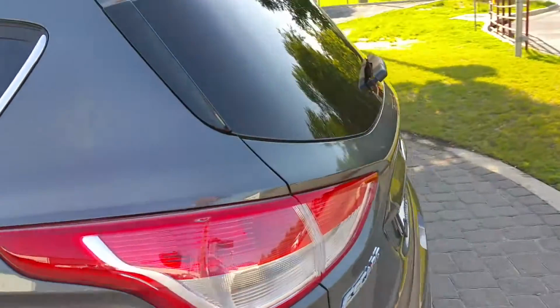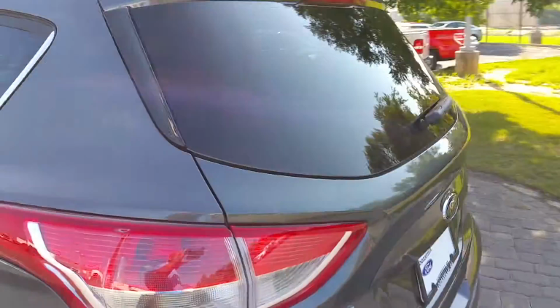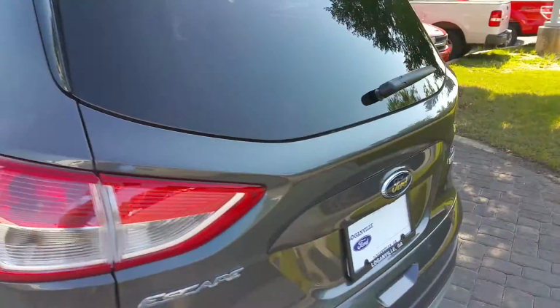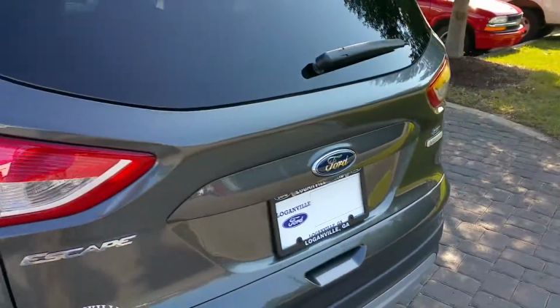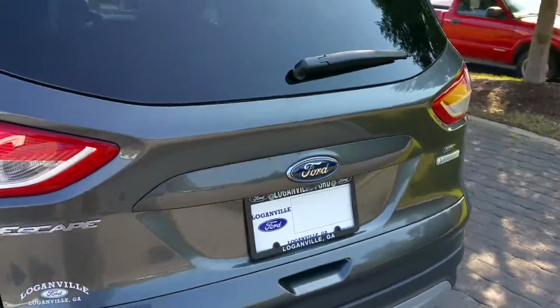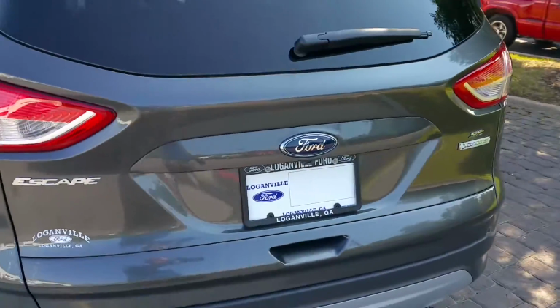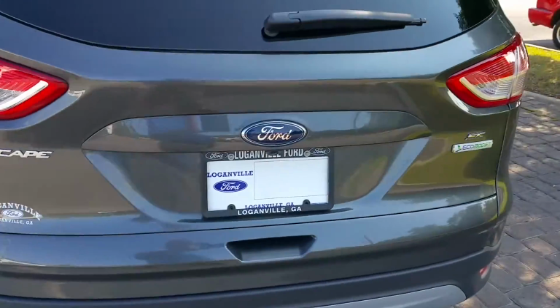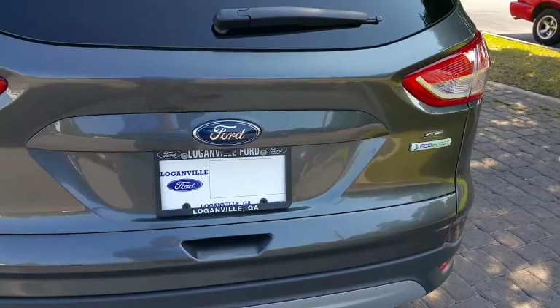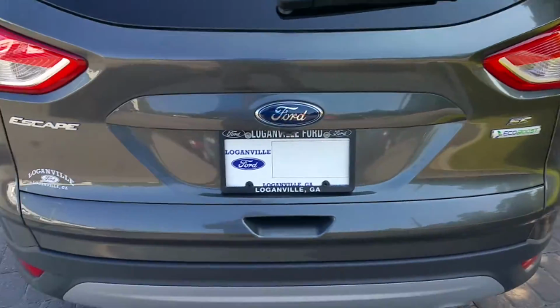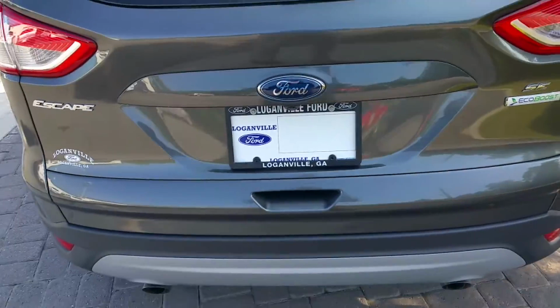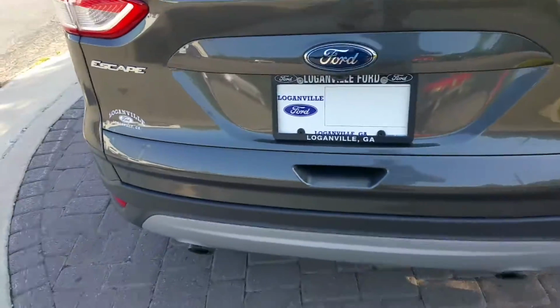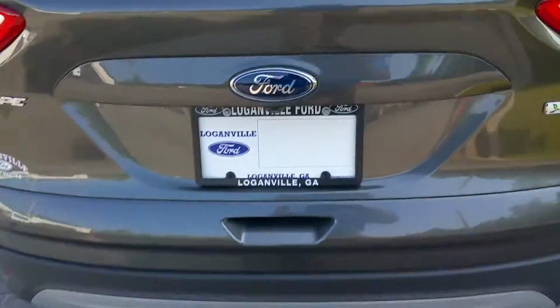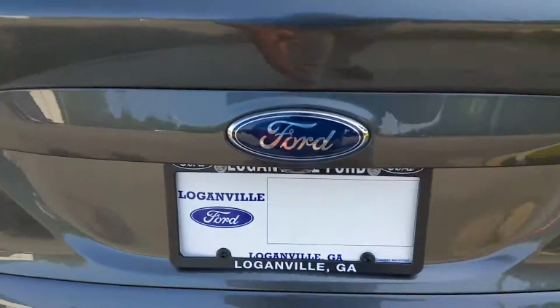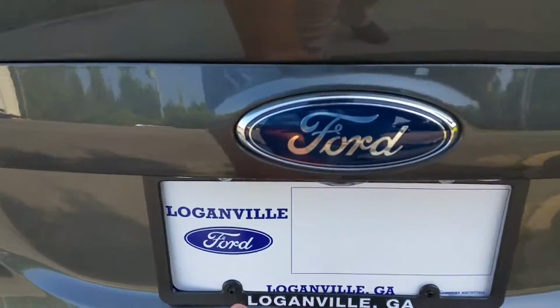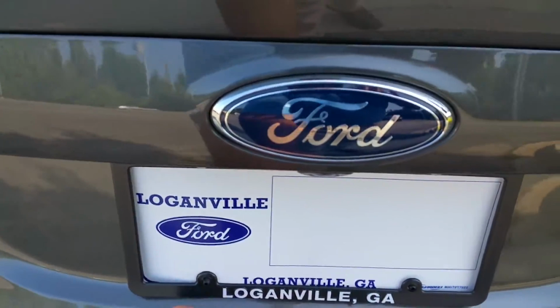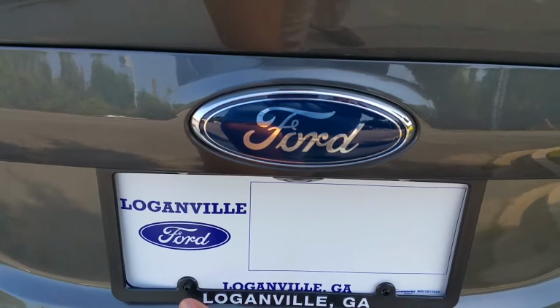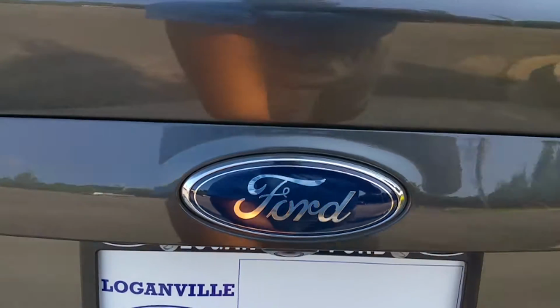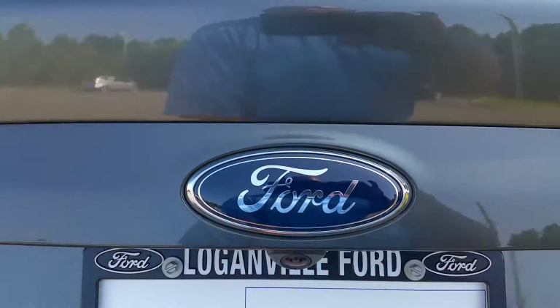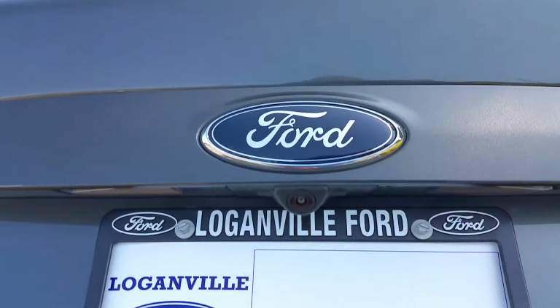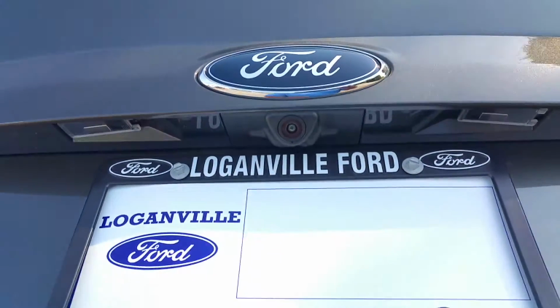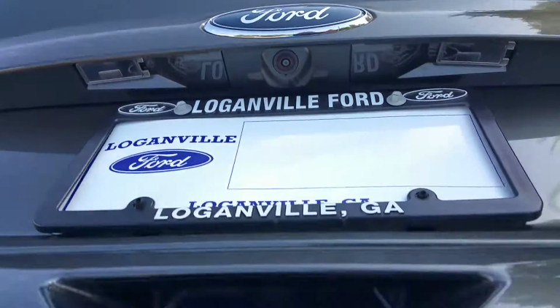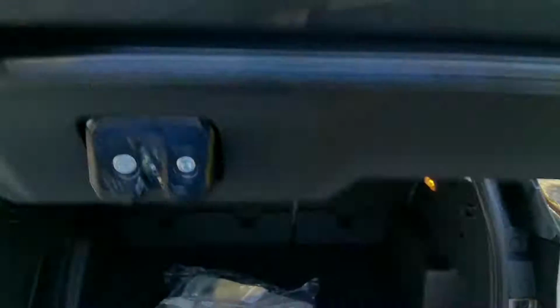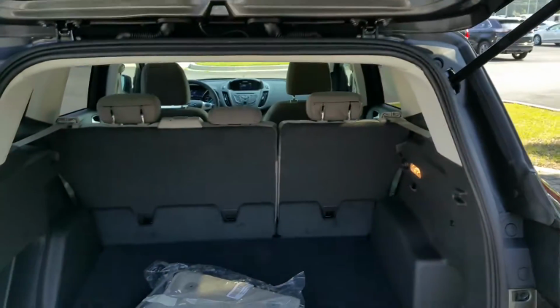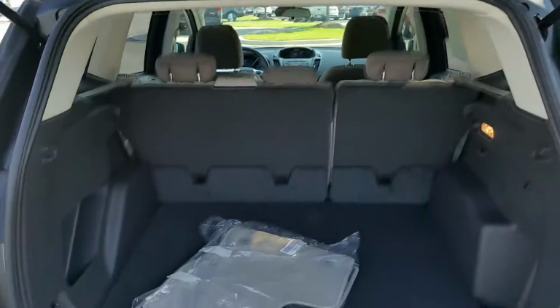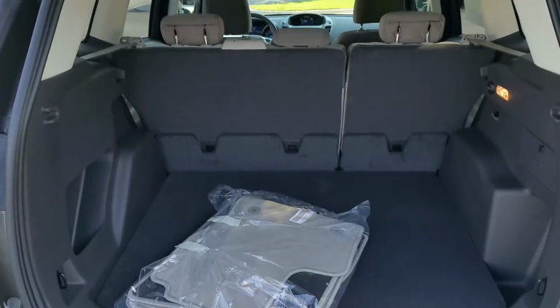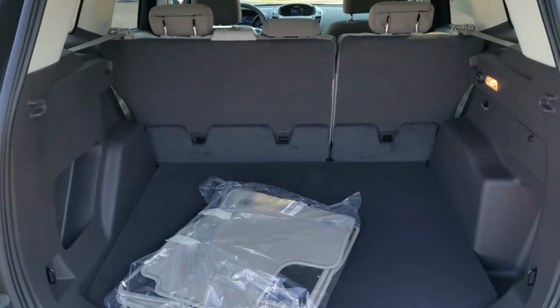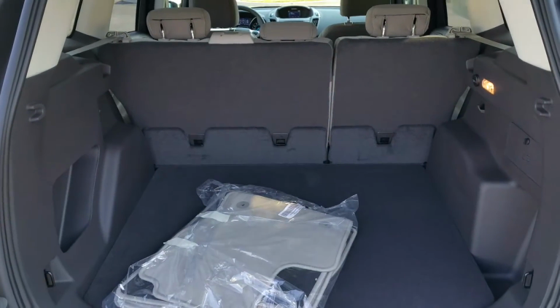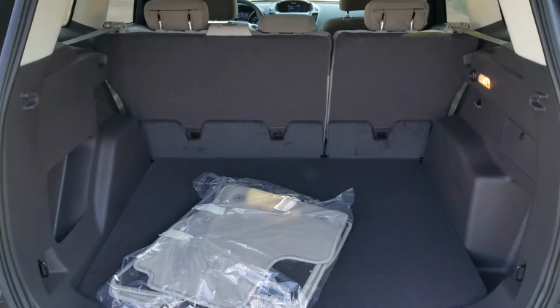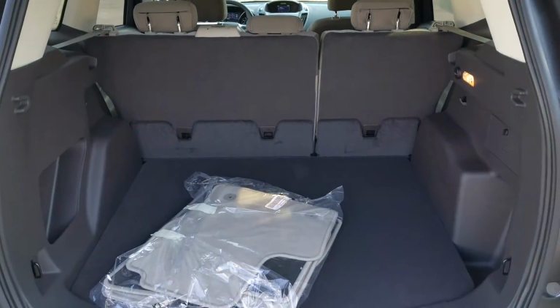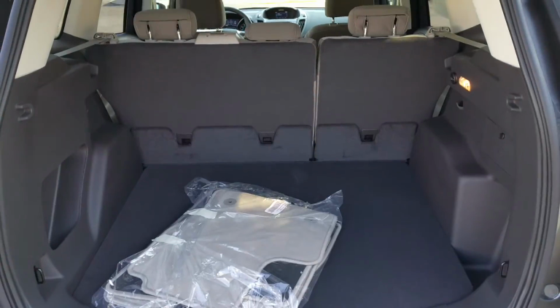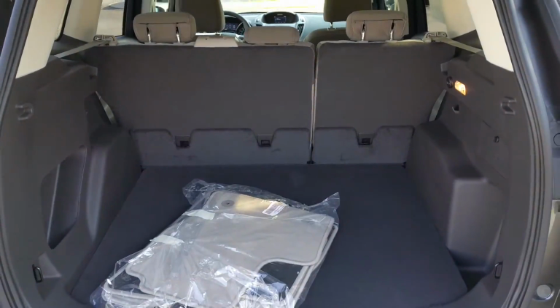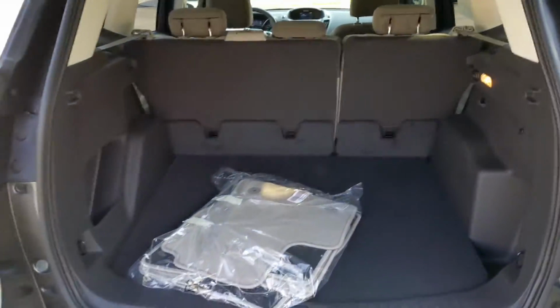Take a little quick peek at the back. Backup camera right here below the Ford emblem. Plenty of room for cargo and storage.